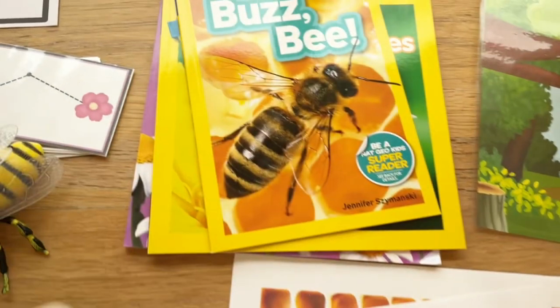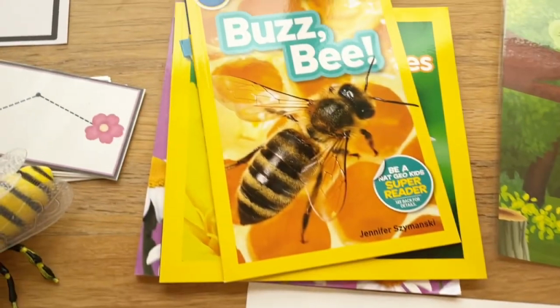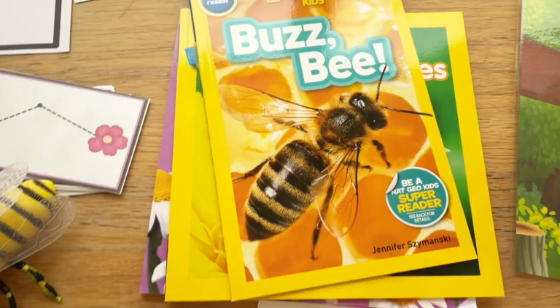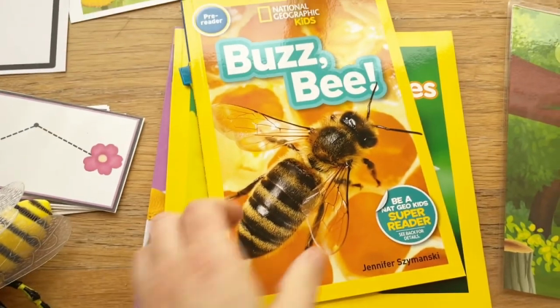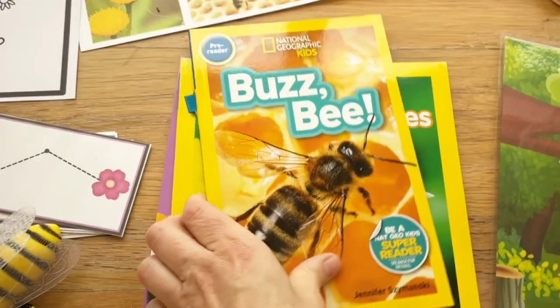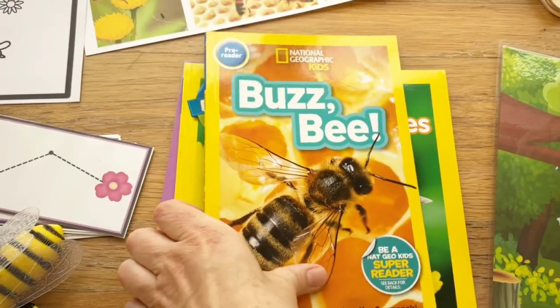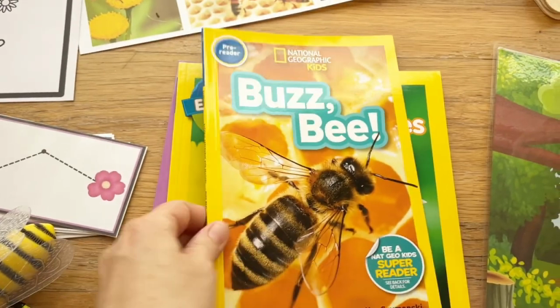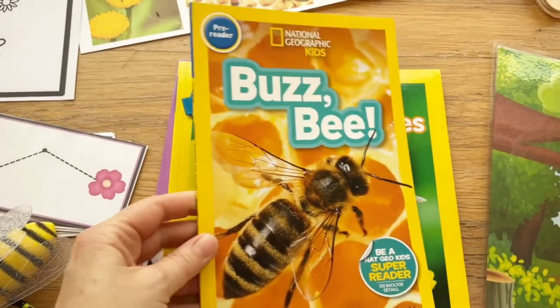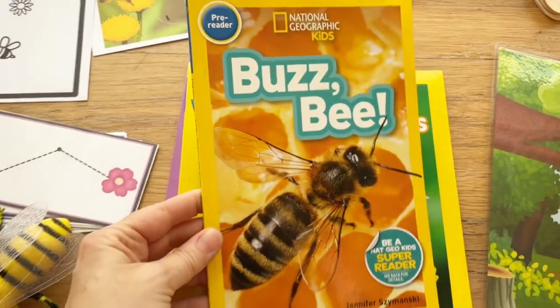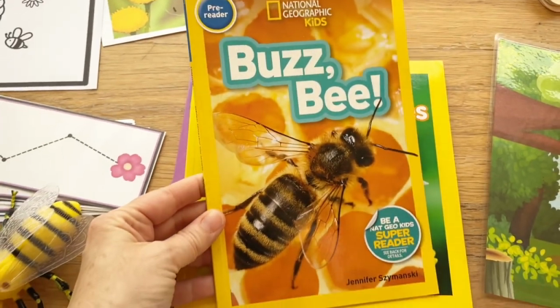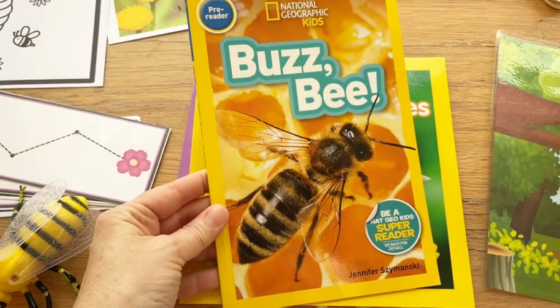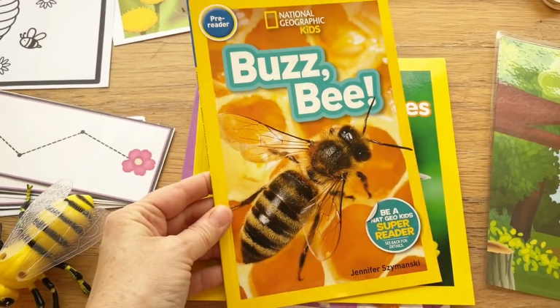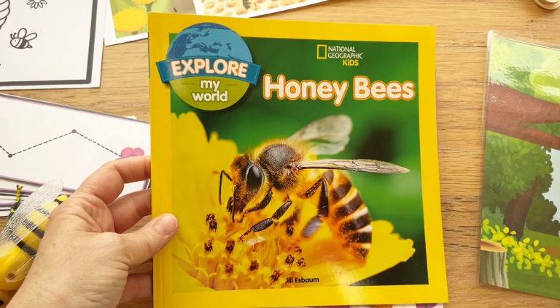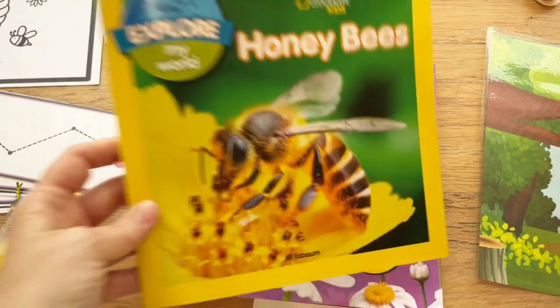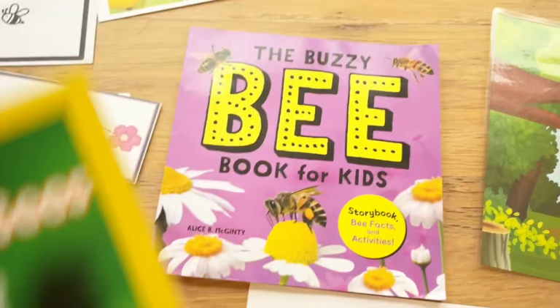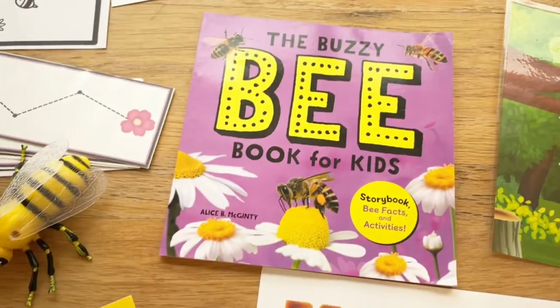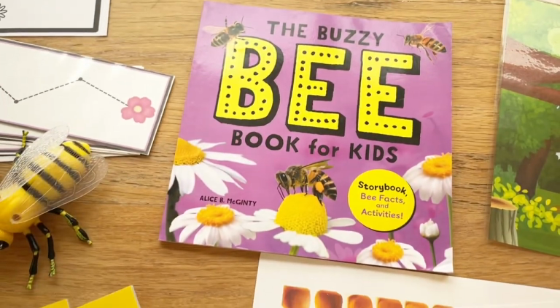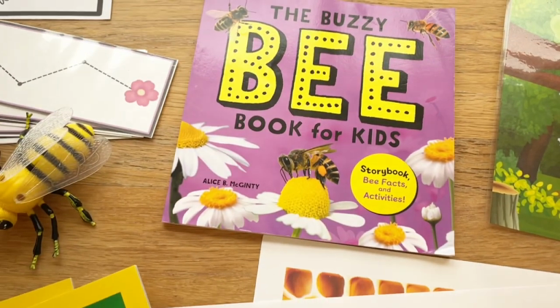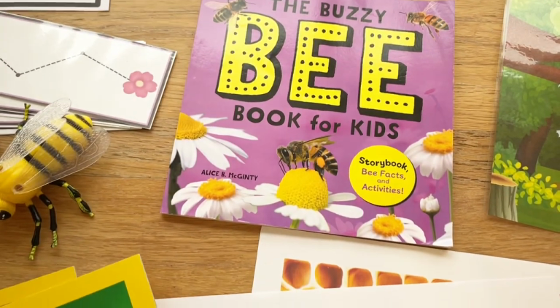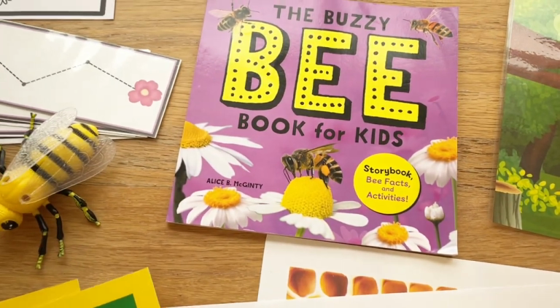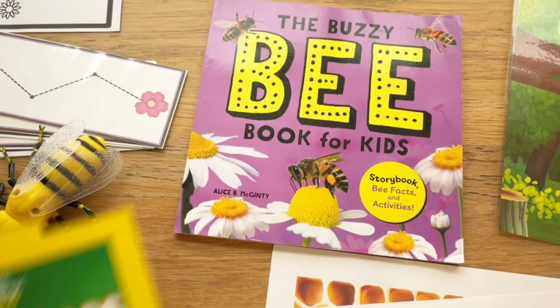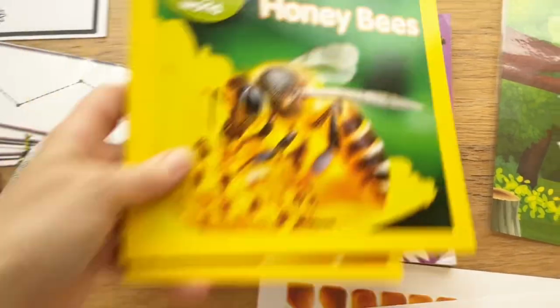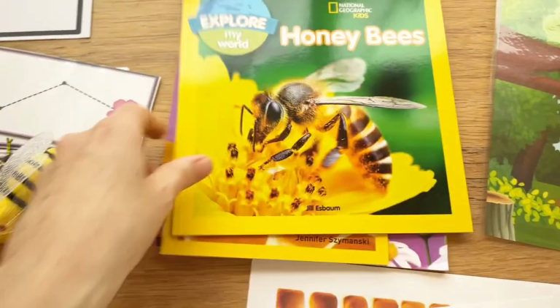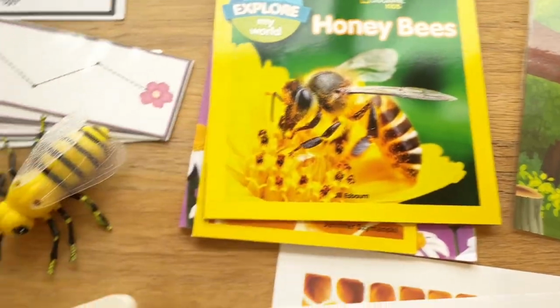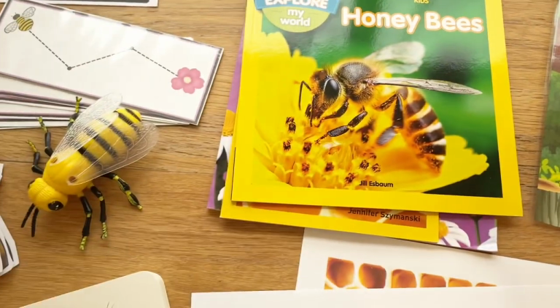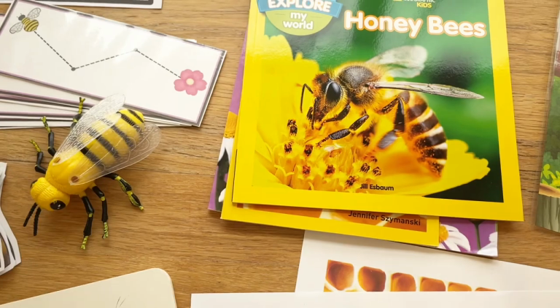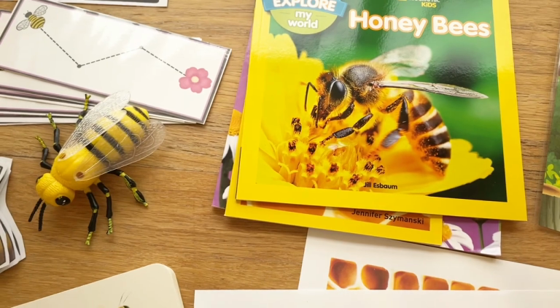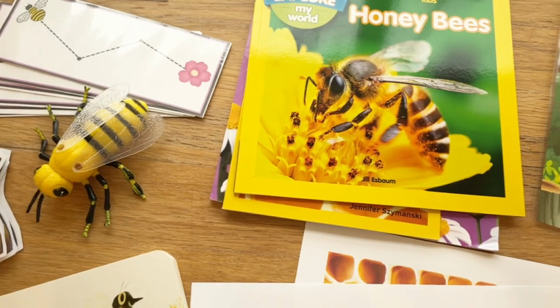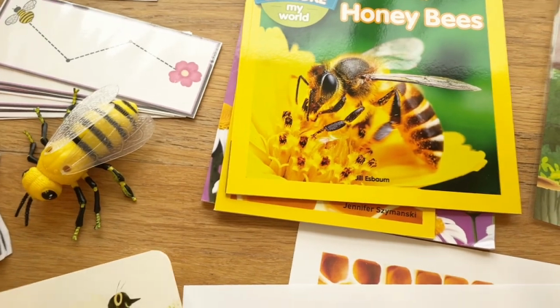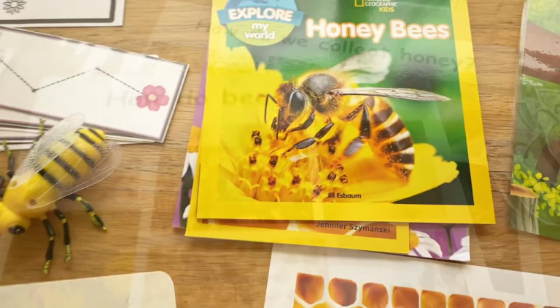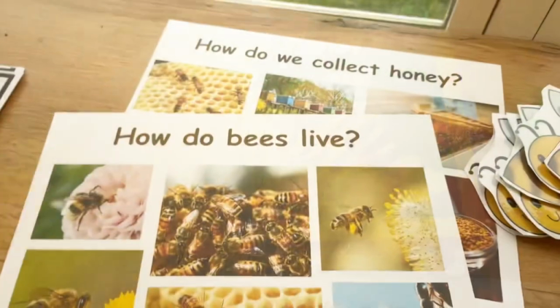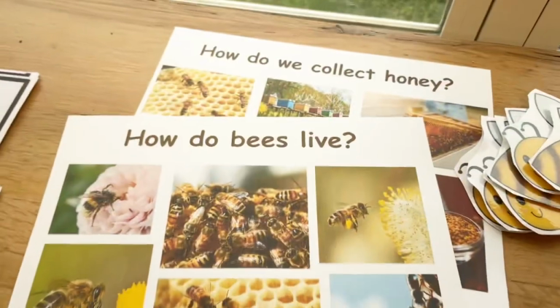Next, in our library for read alouds, we'll be doing 'The Honeybee Buzz,' which is a National Geographic pre-reader, 'Honeybees,' and then 'The Buzzy Bee Book.' These are going to be really fun to have in our library and to read with the kids.